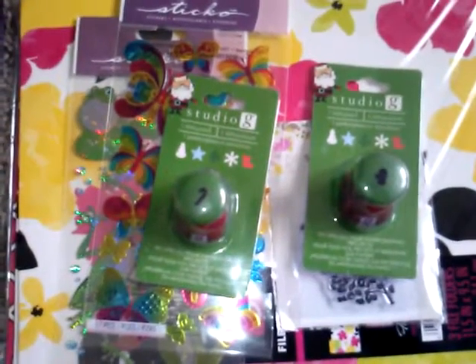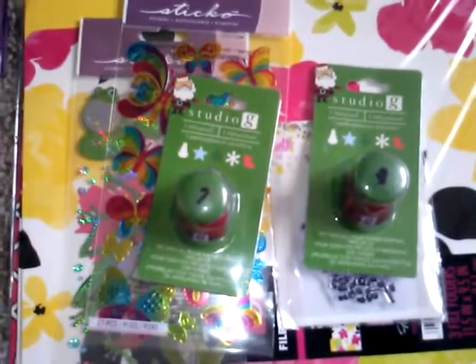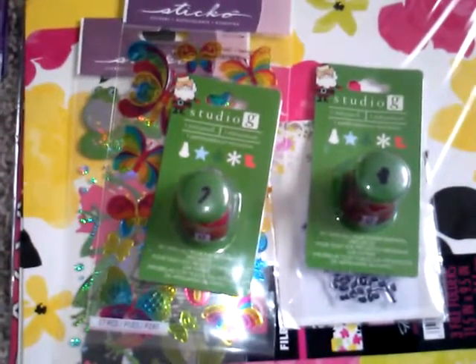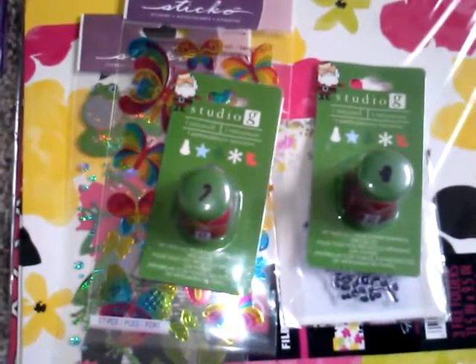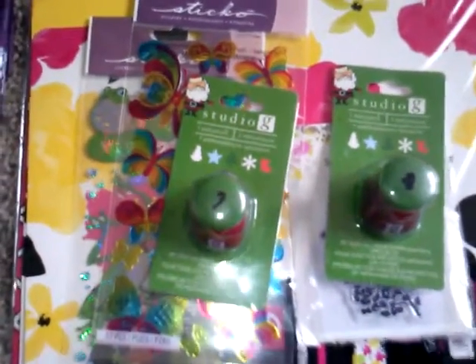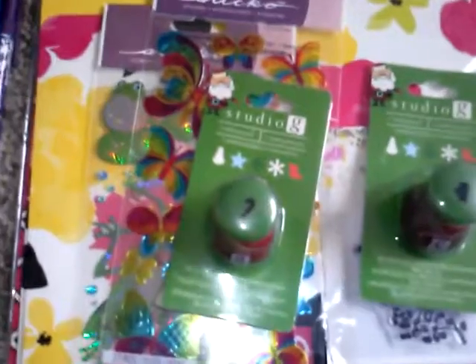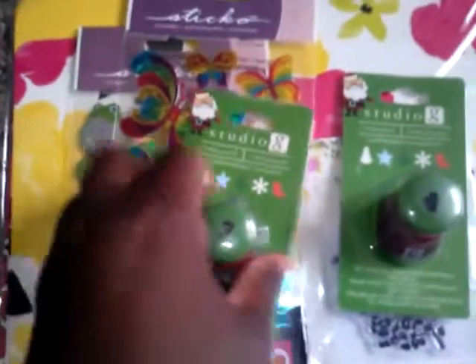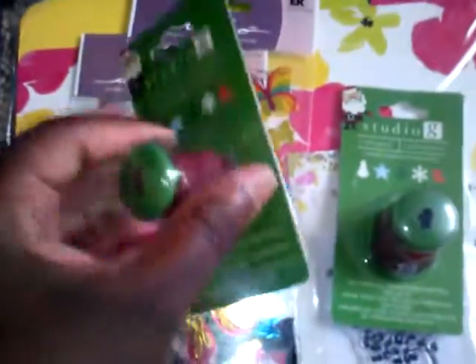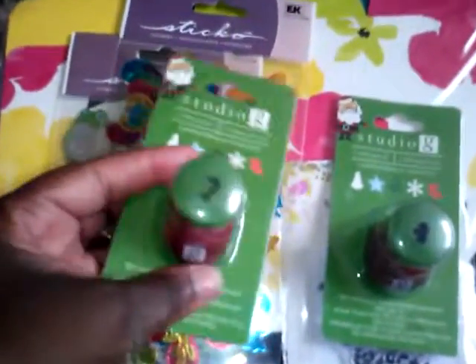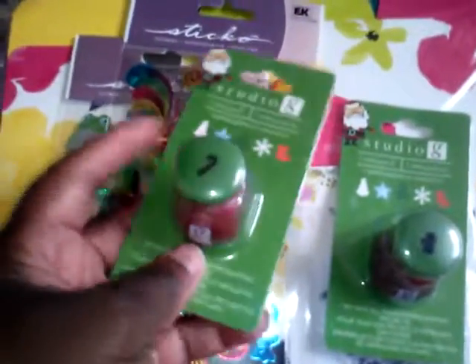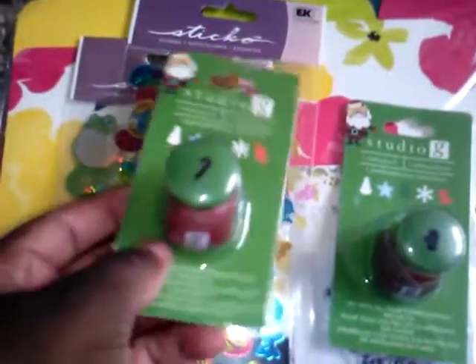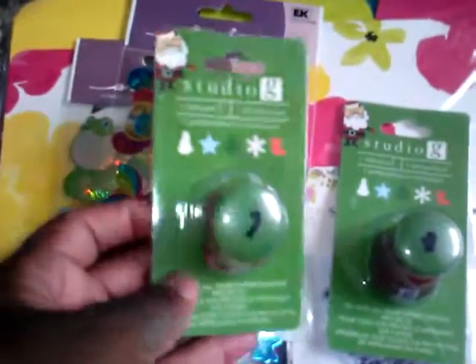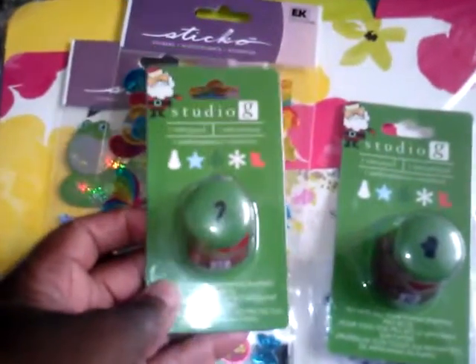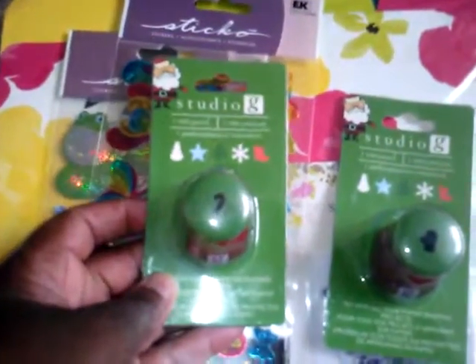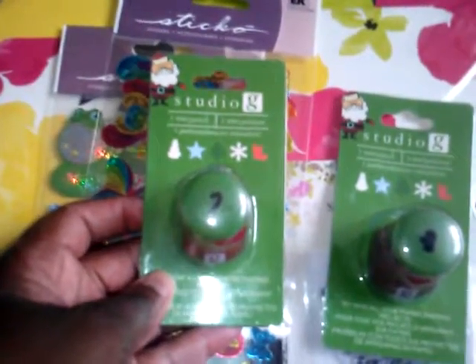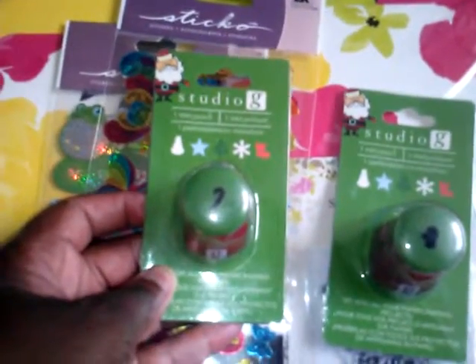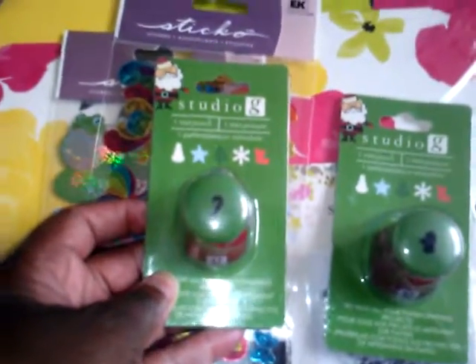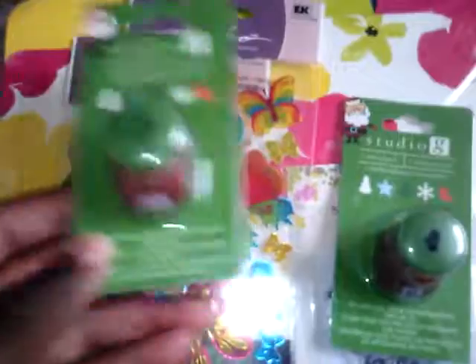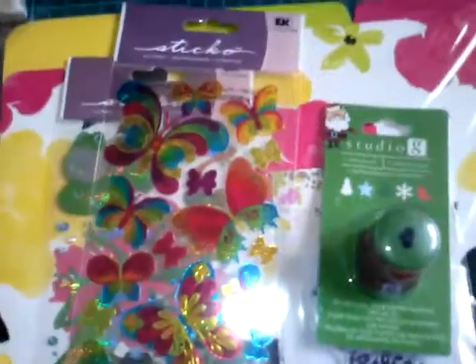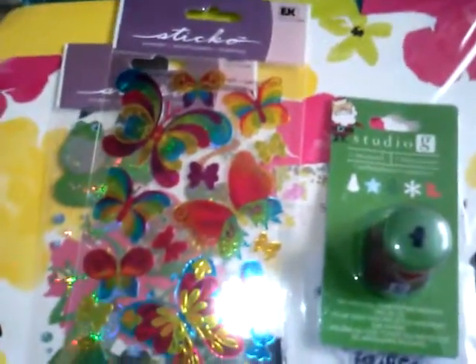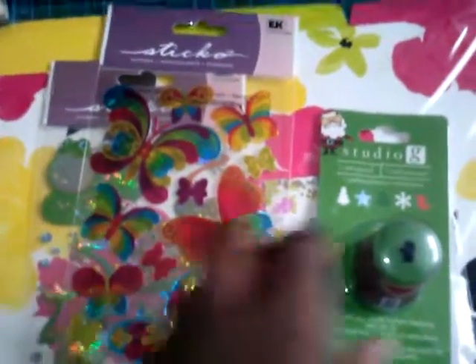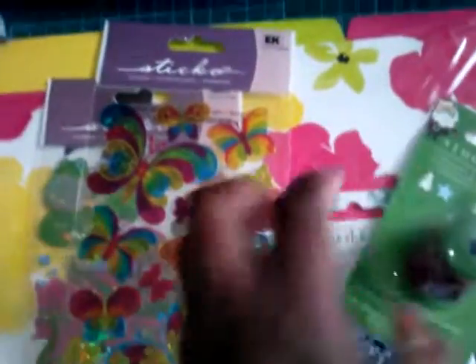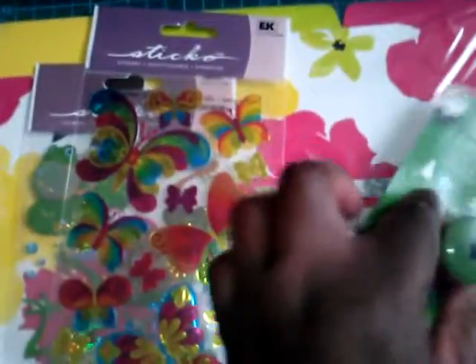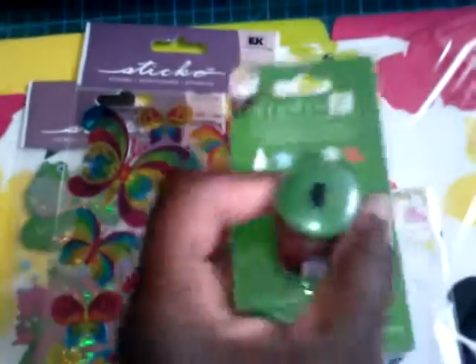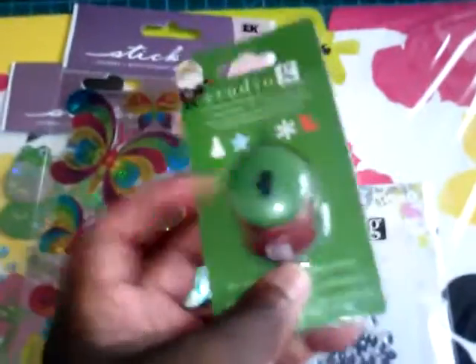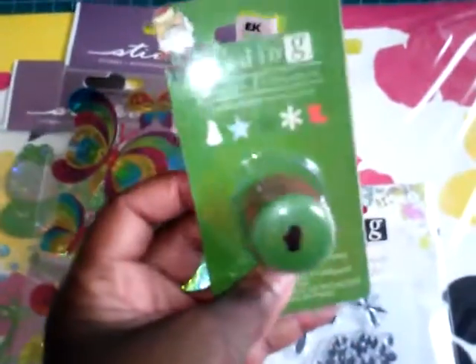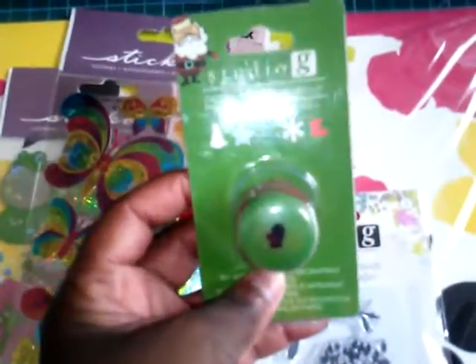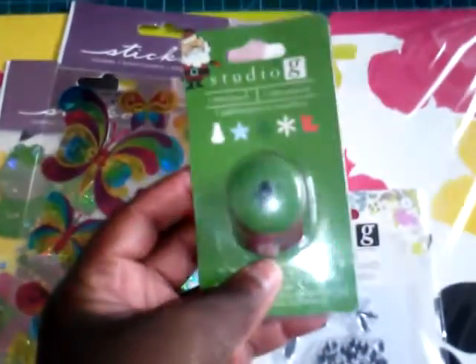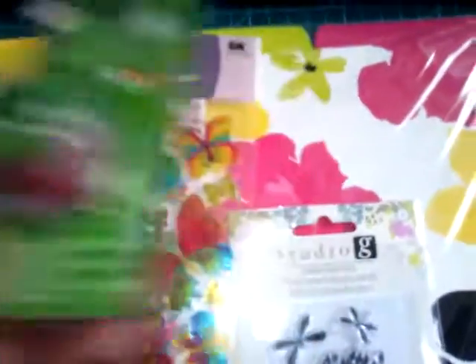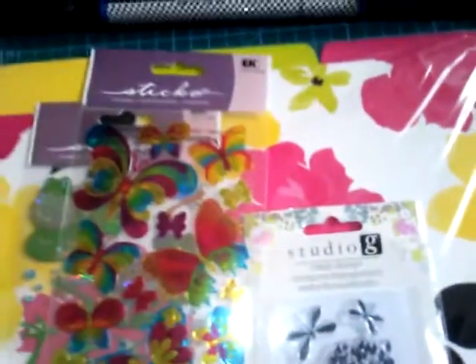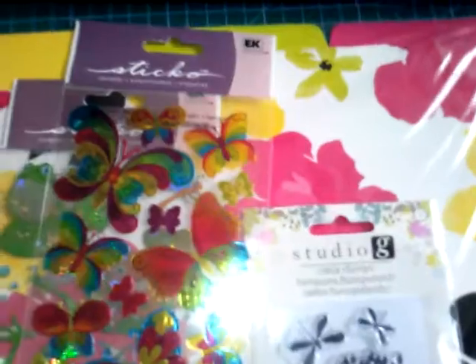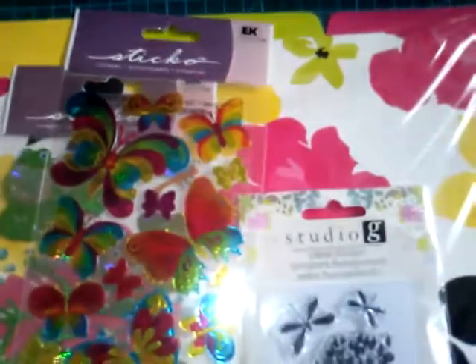I absolutely love Studio G and I got me some paper punches. This is the Christmas one — this is a candy cane — and I got a mitten one and a Studio G one, and I love both of those.